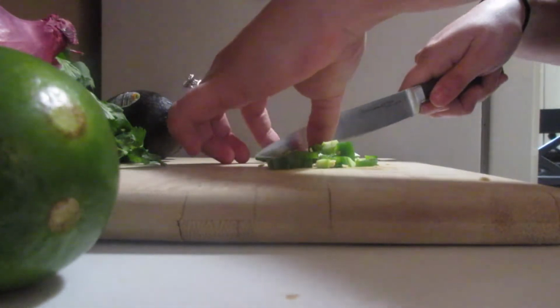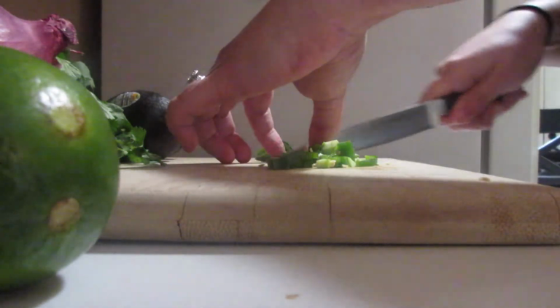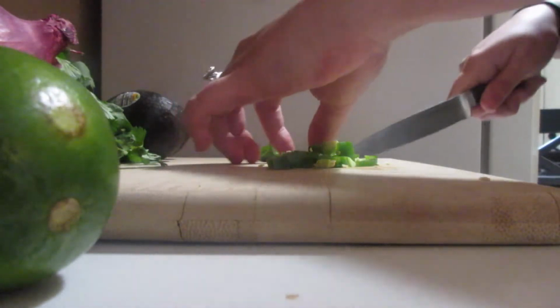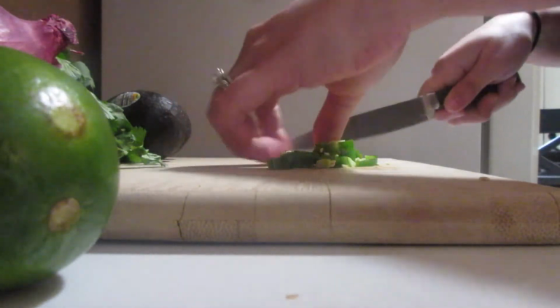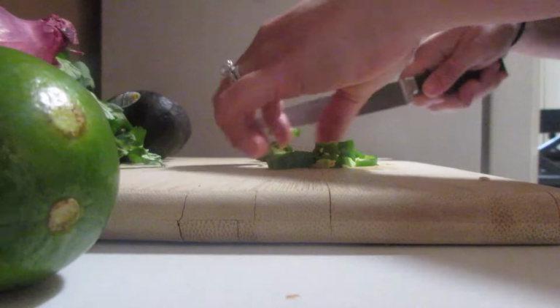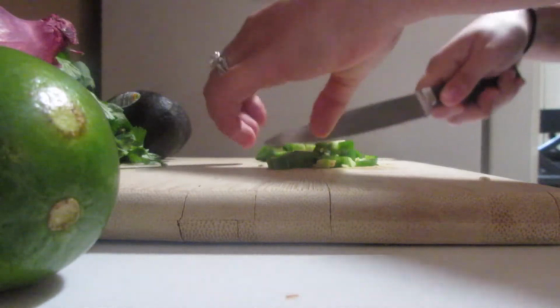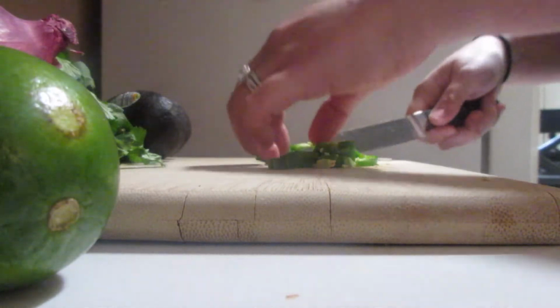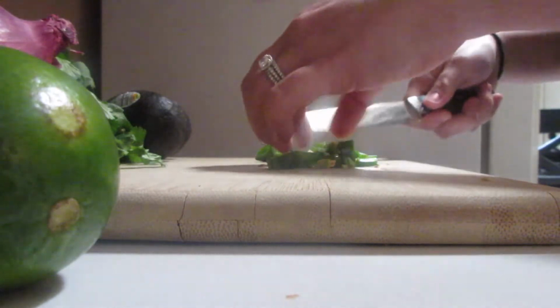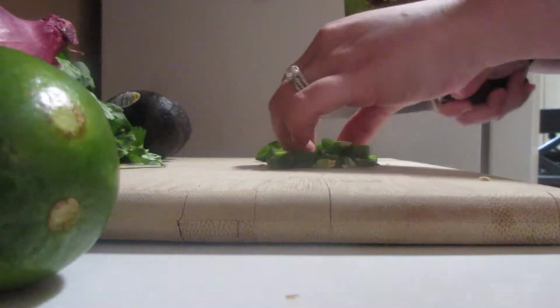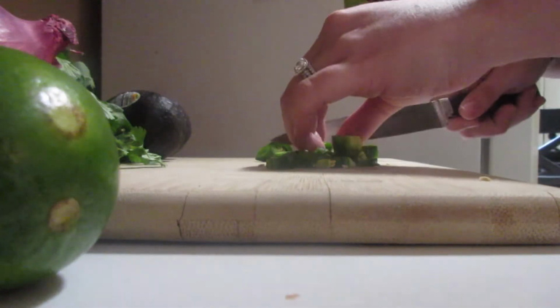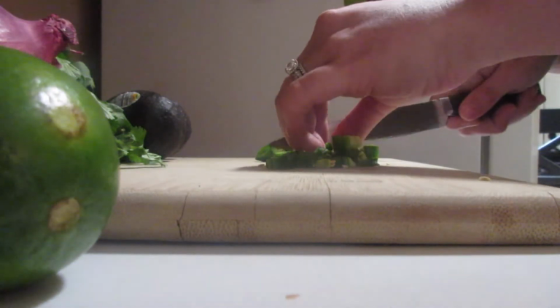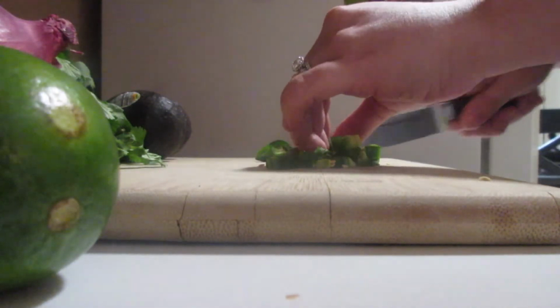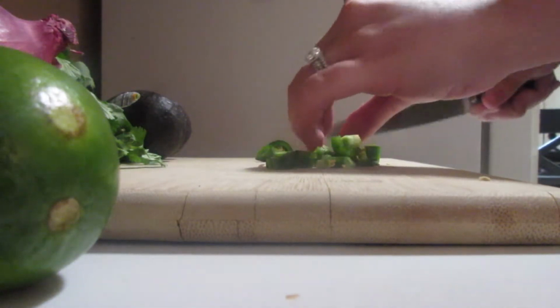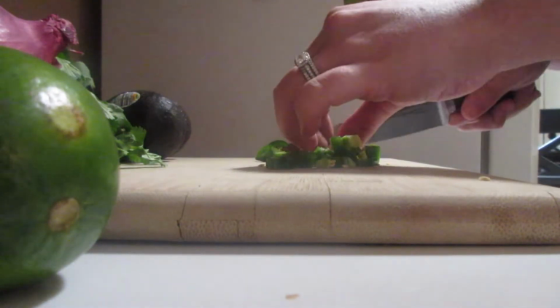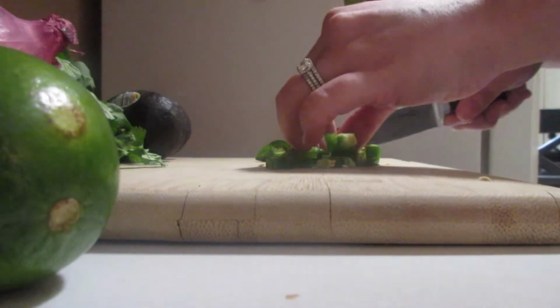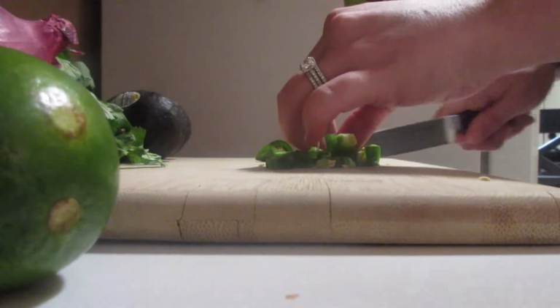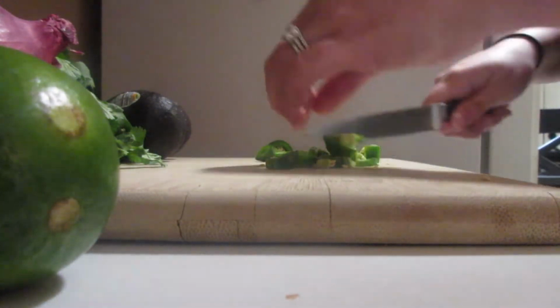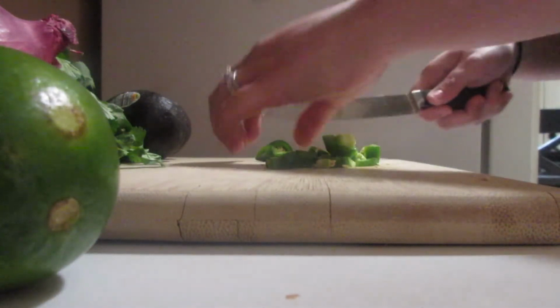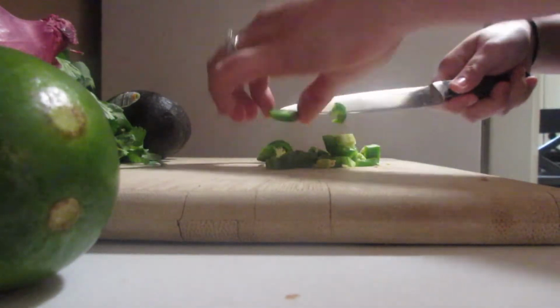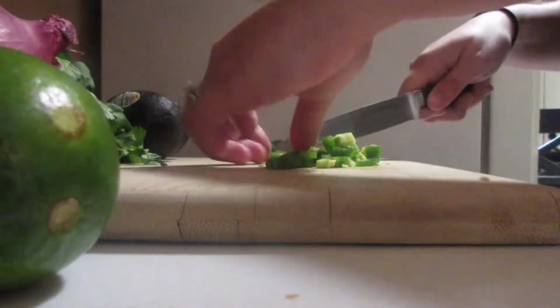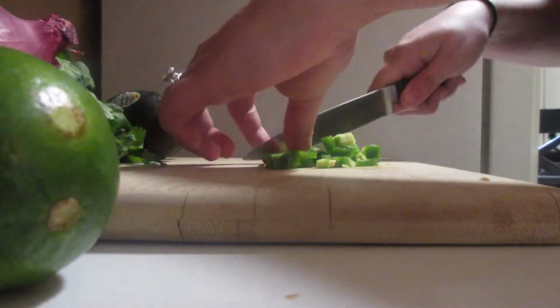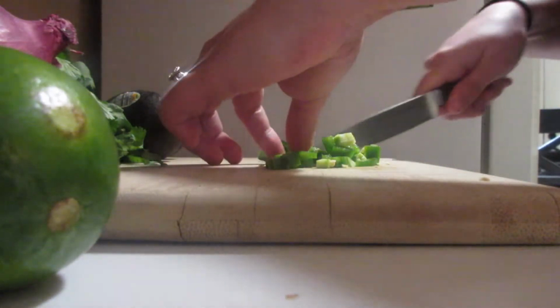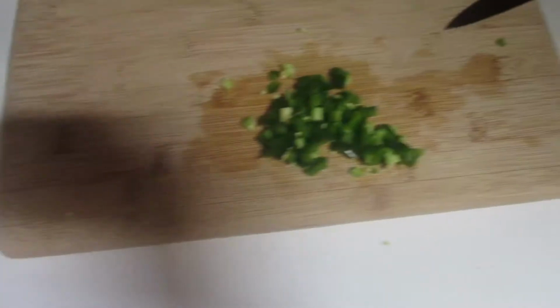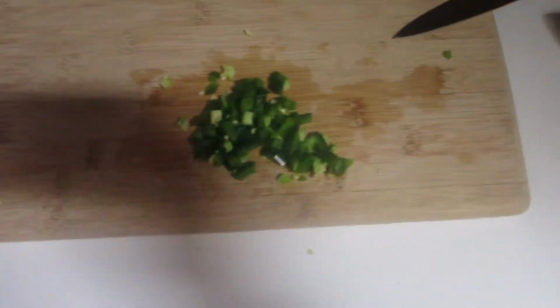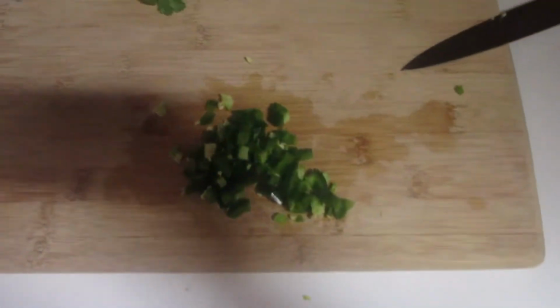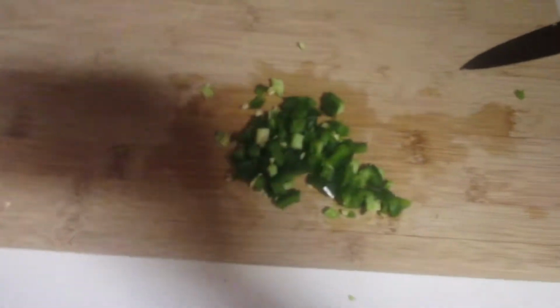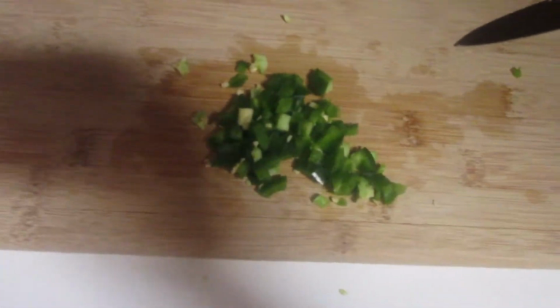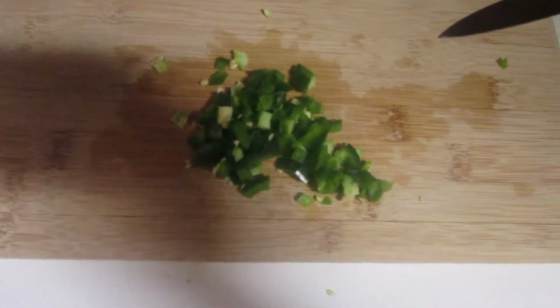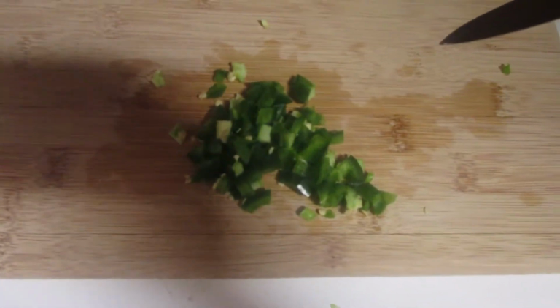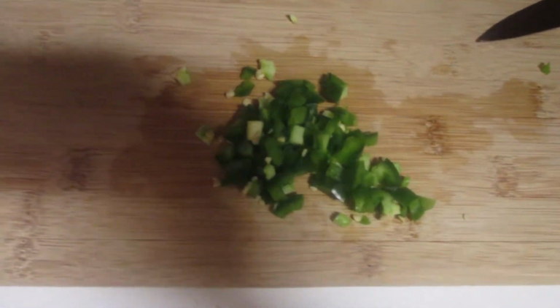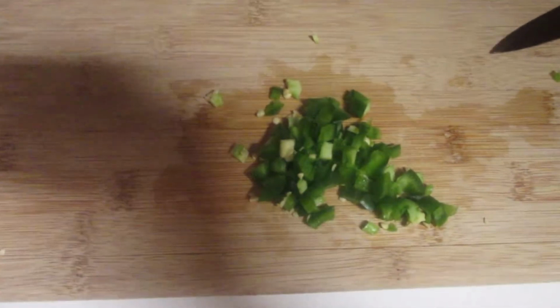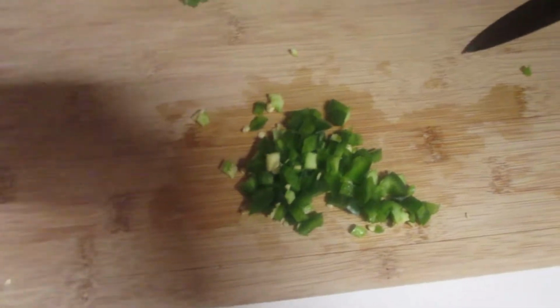I'm super excited to try this though. I love Chipotle — they are amazing. Alright, there's the finely chopped jalapenos.